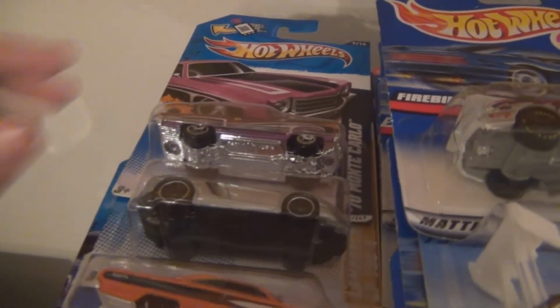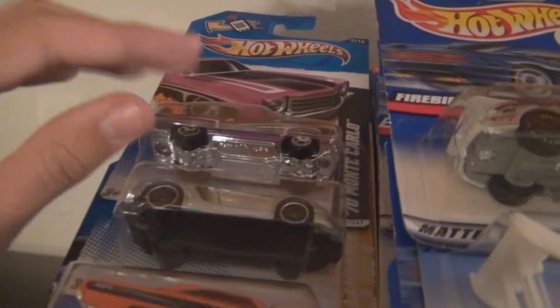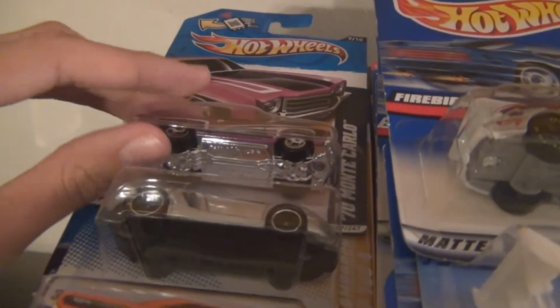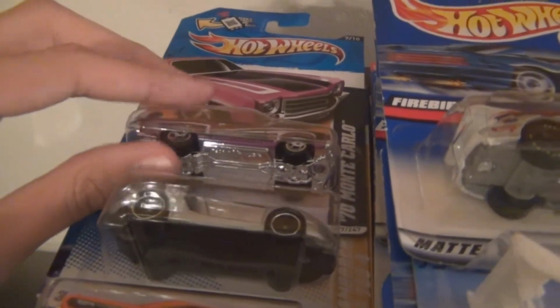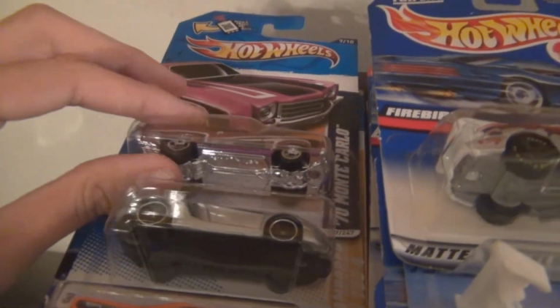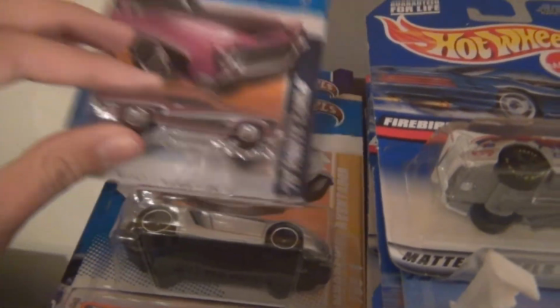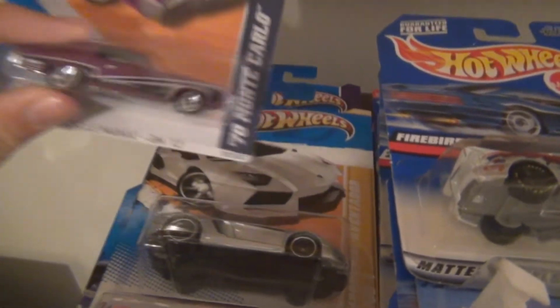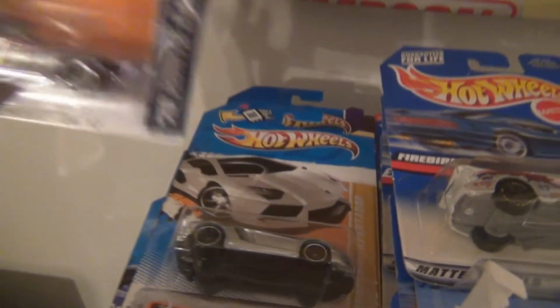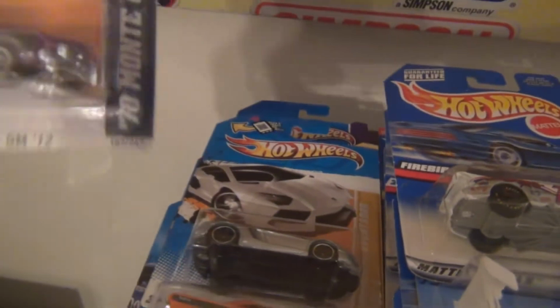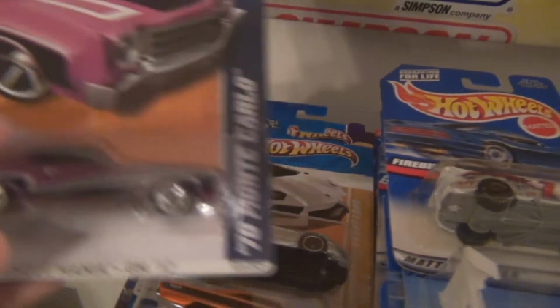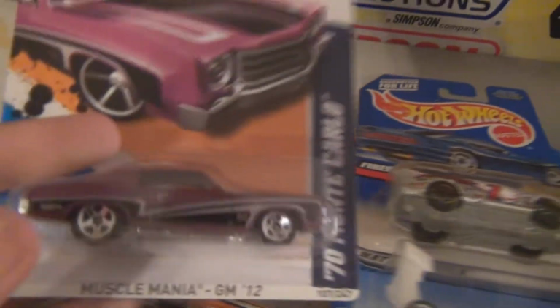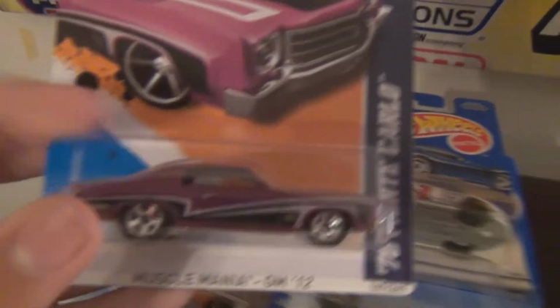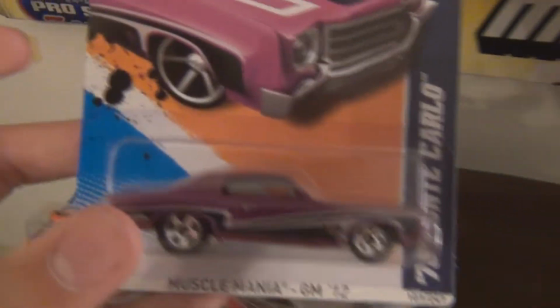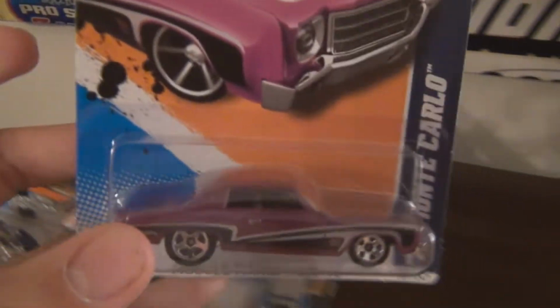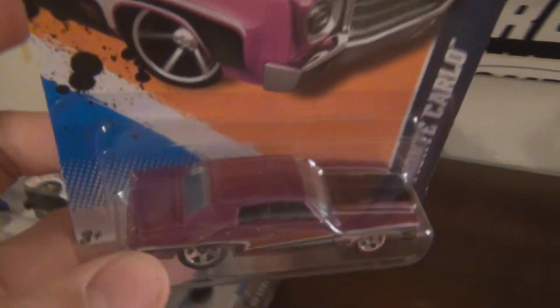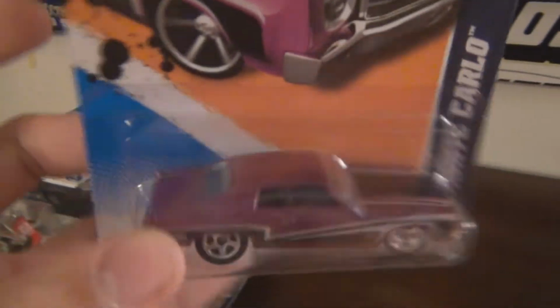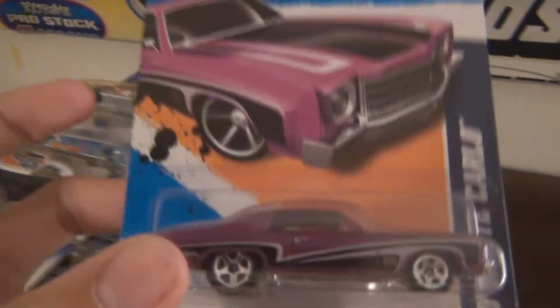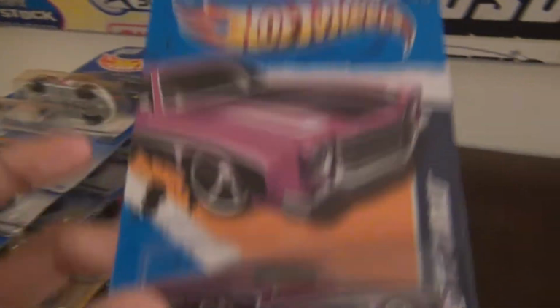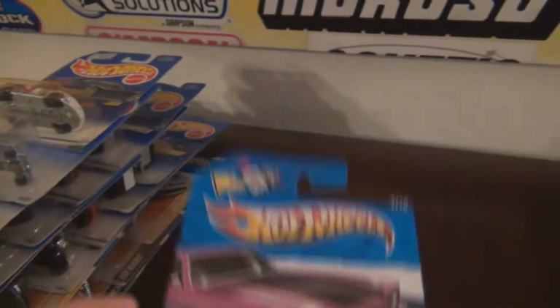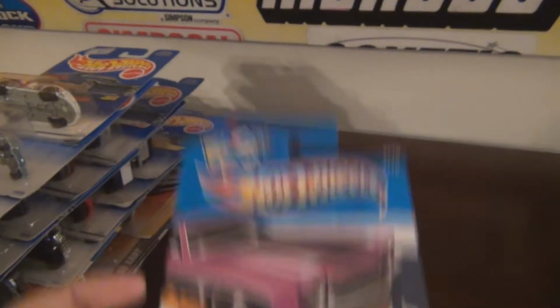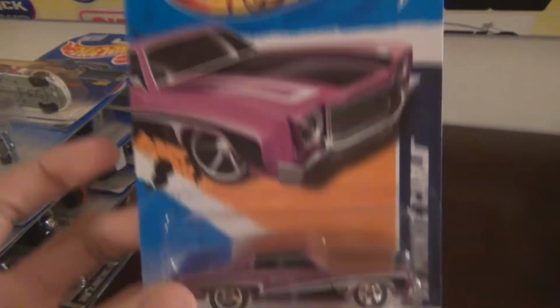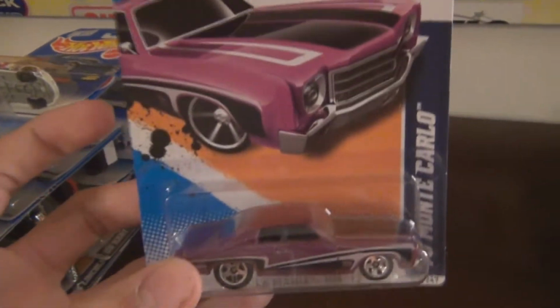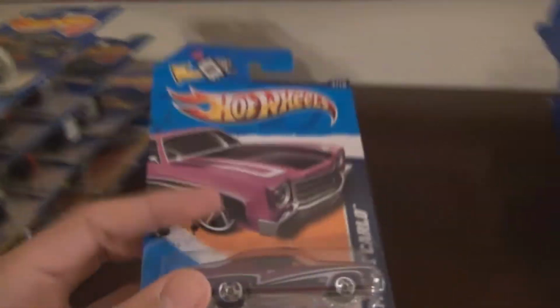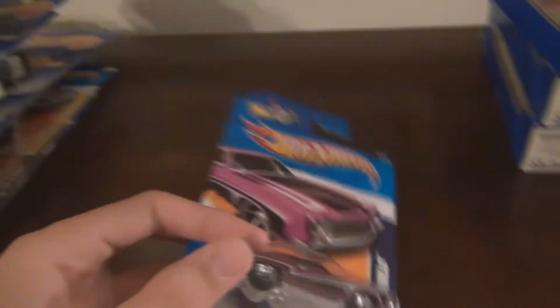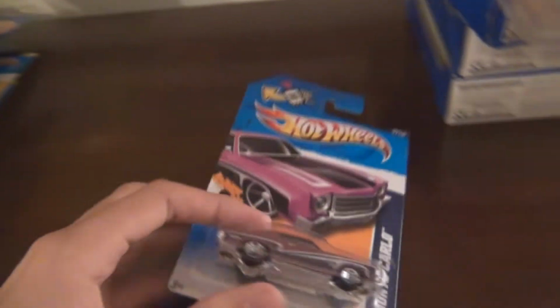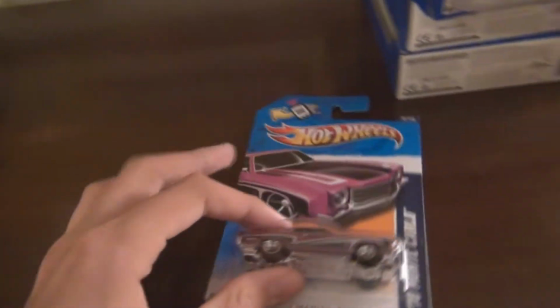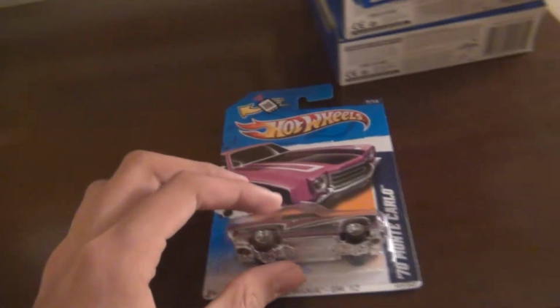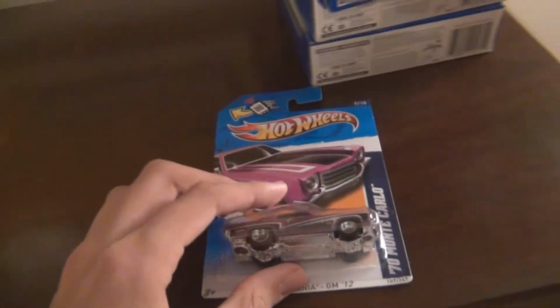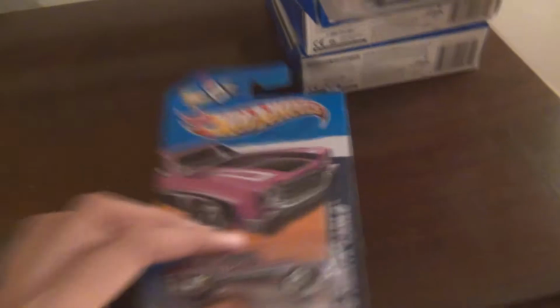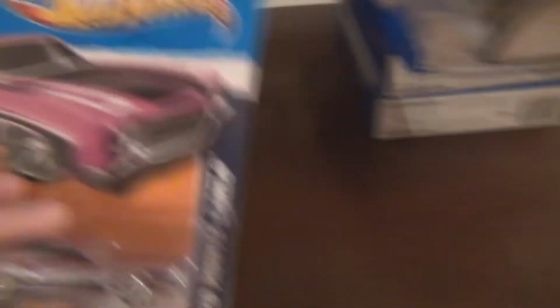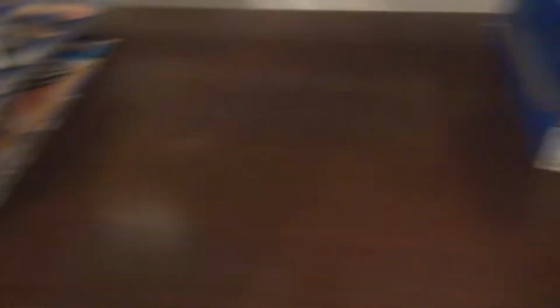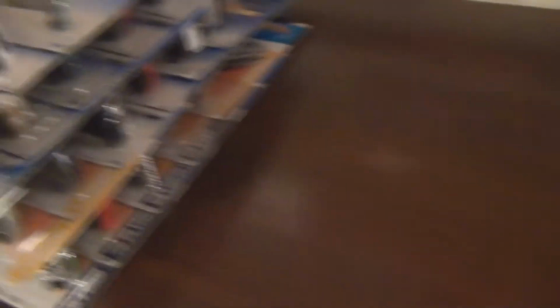So I'm going to show you some of the cars I picked up there. Most of these are doubles for me, but for that price you really cannot pass them up.